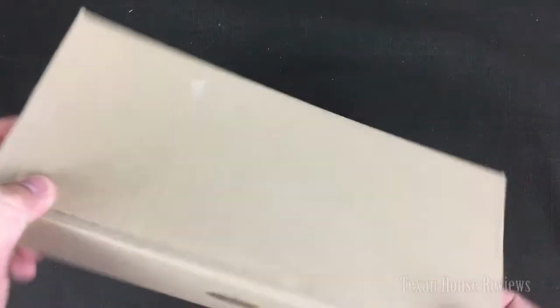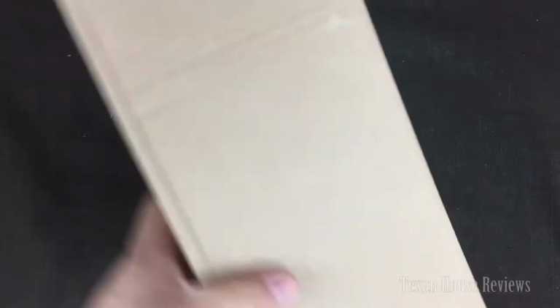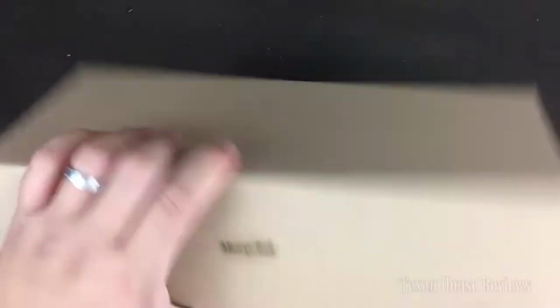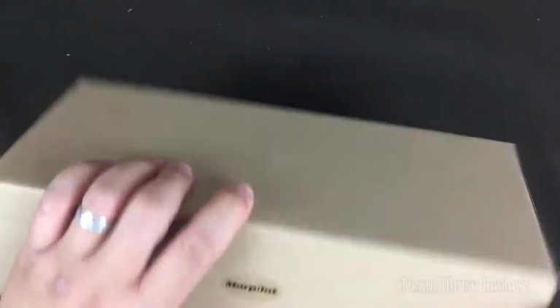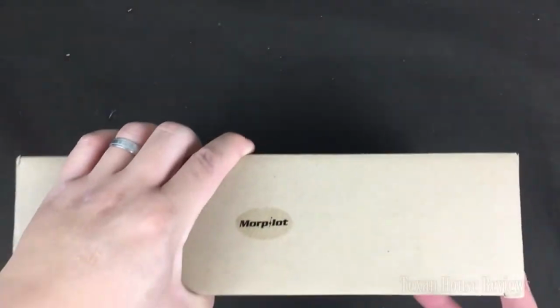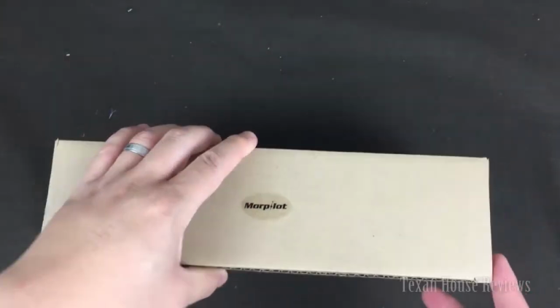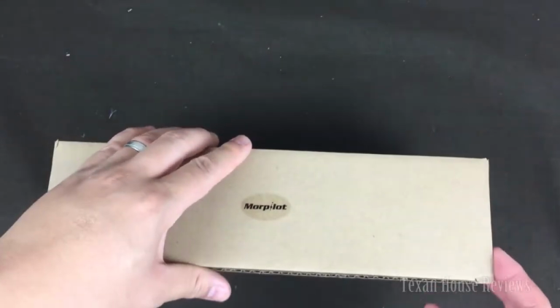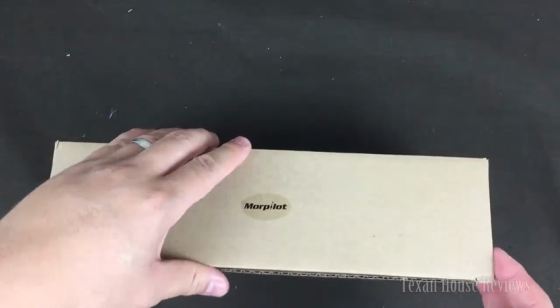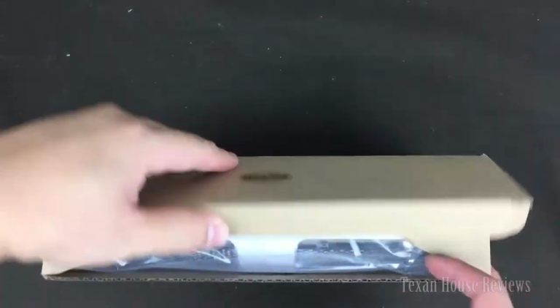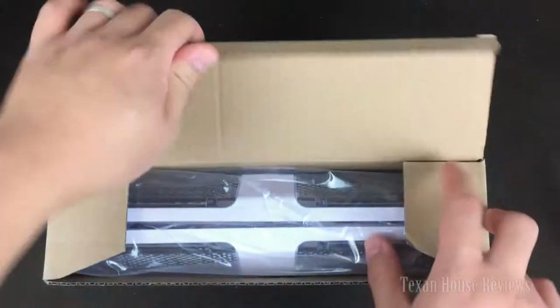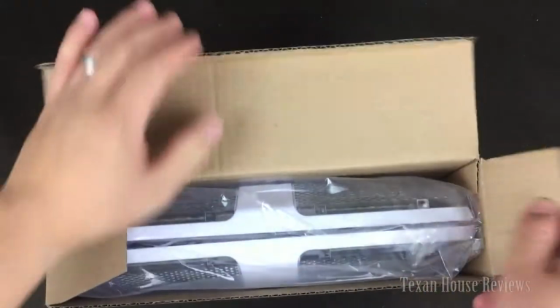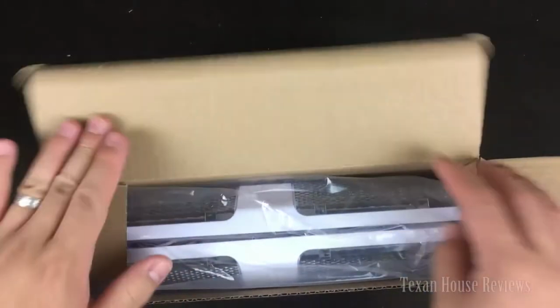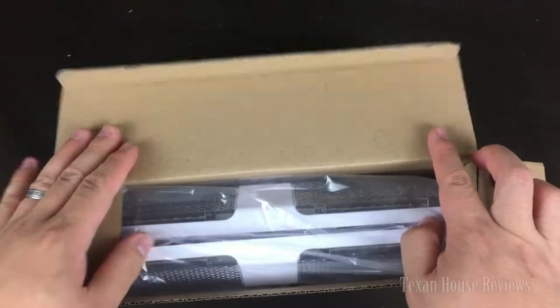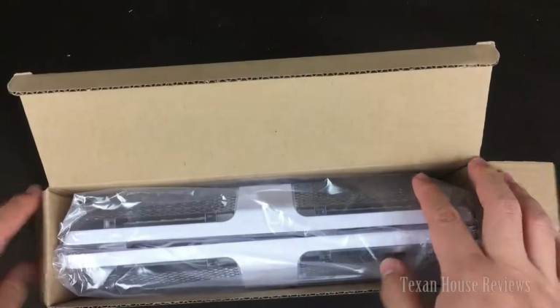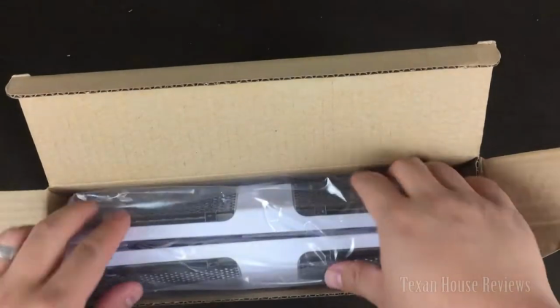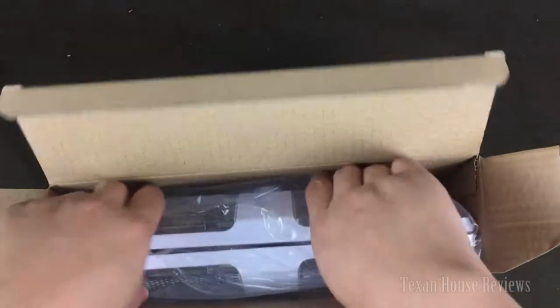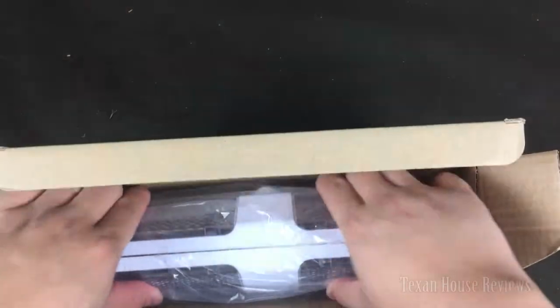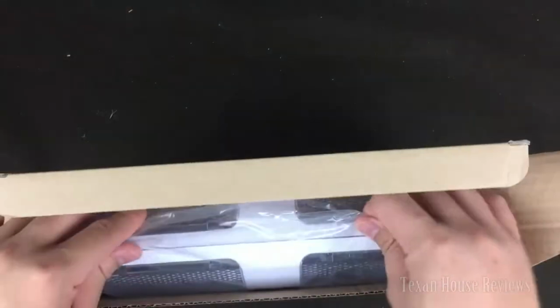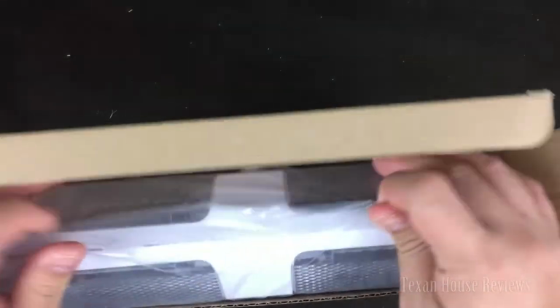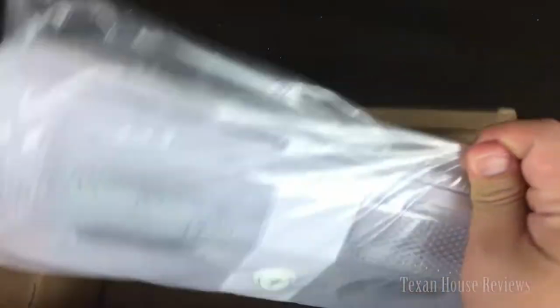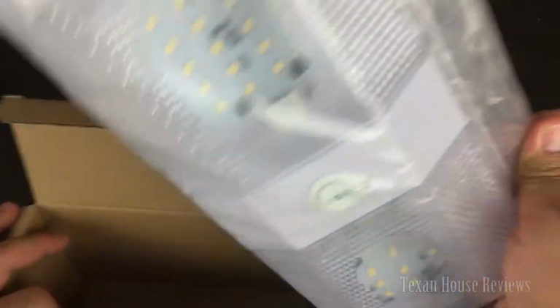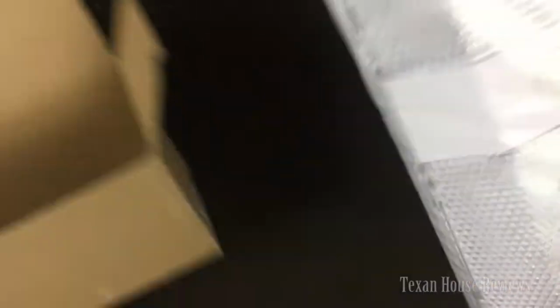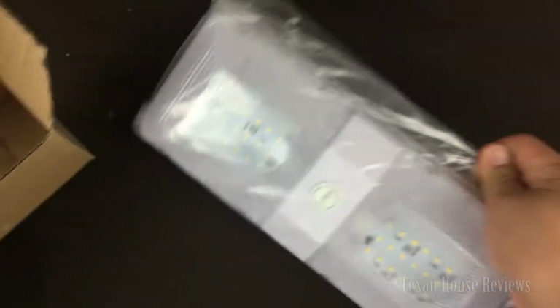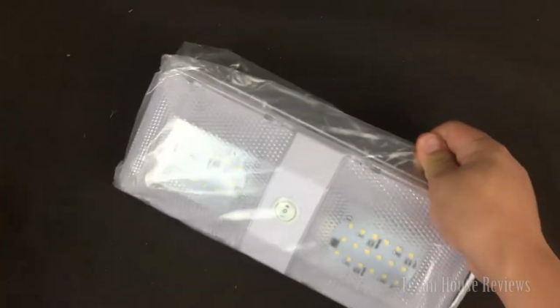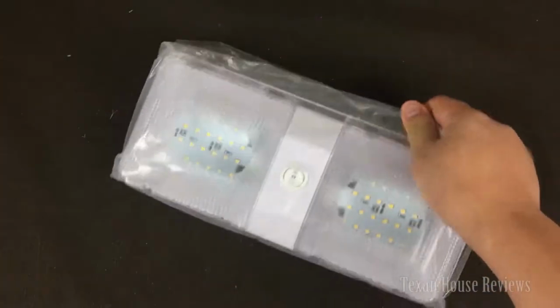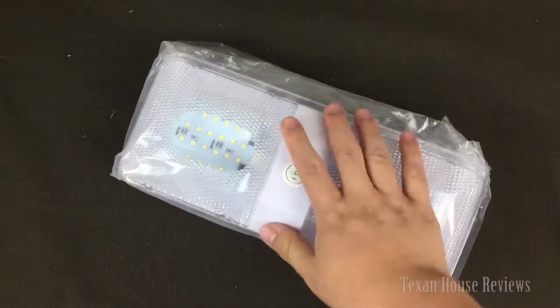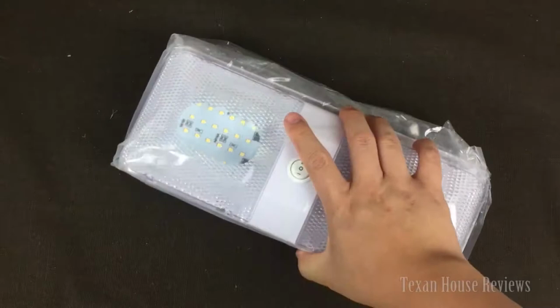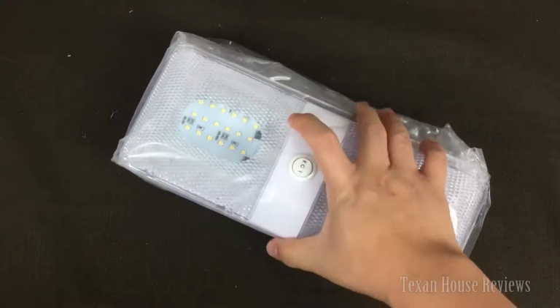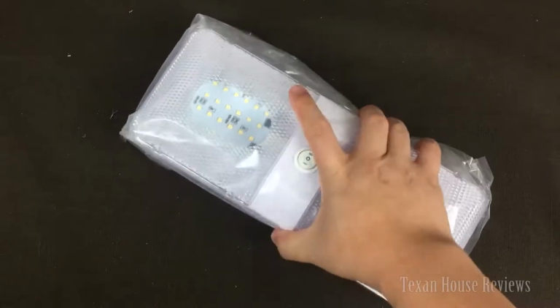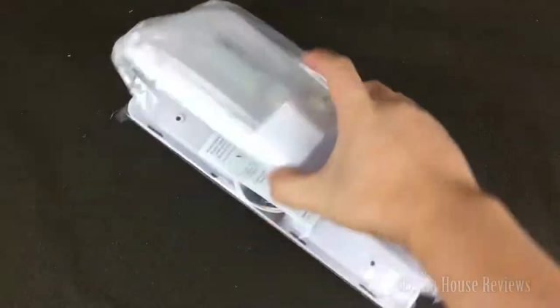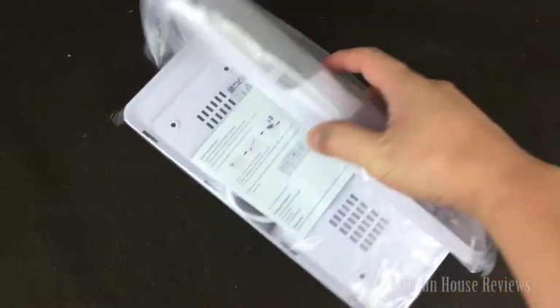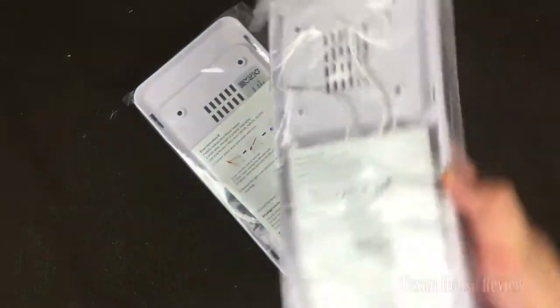What I have here is some RV light I just got. Let me show you — the light itself is an LED RV light that you mount onto your RV, your van, or whatever it is.